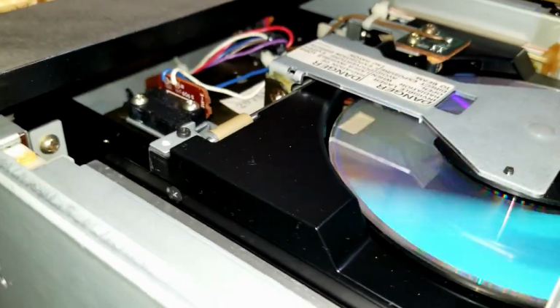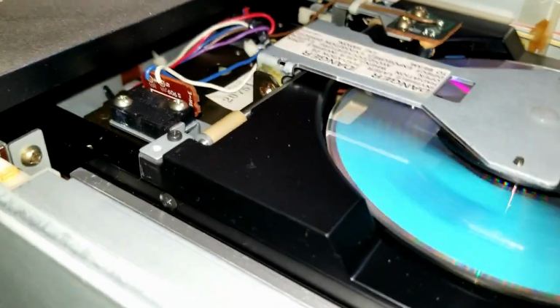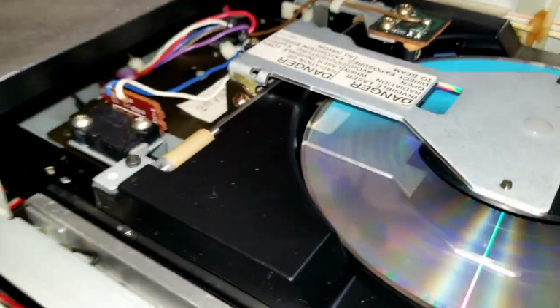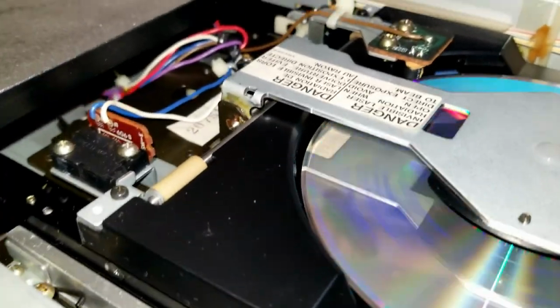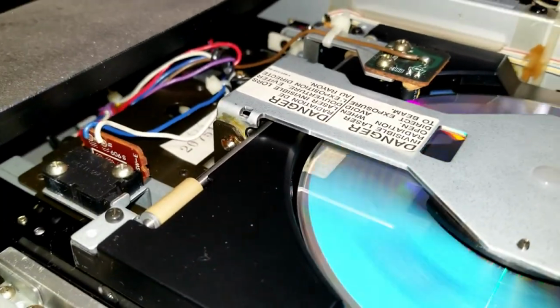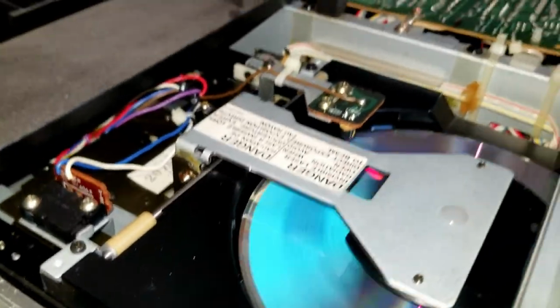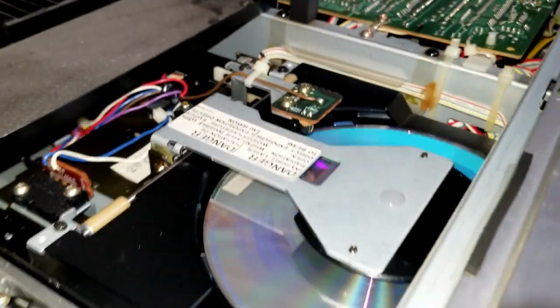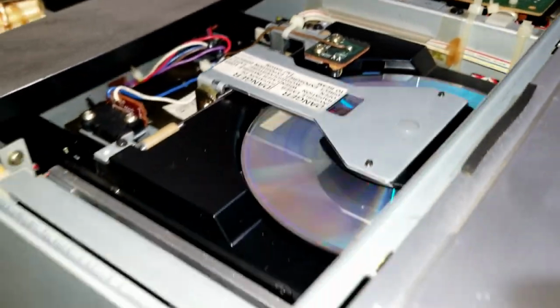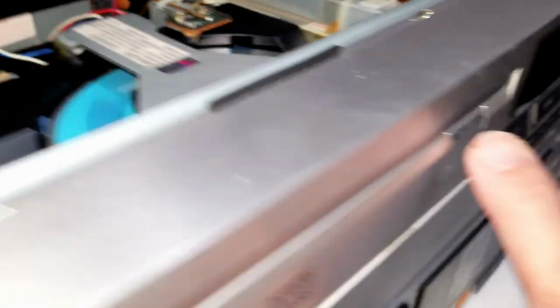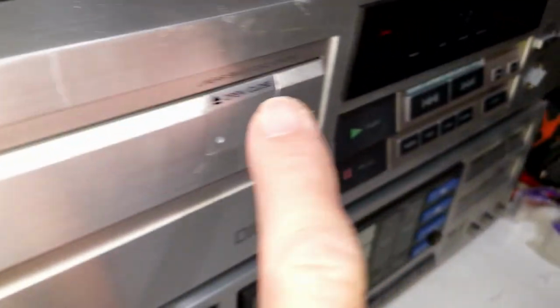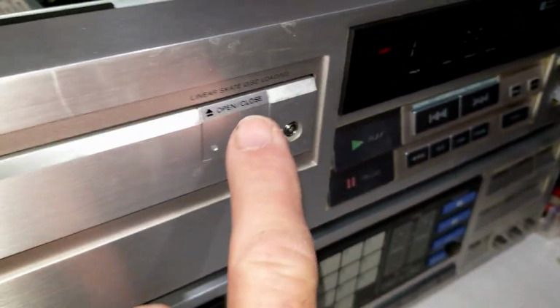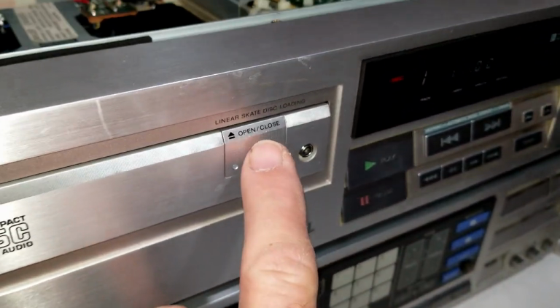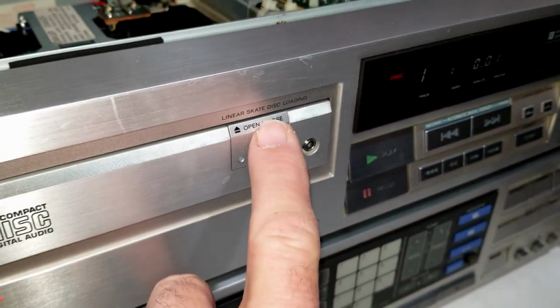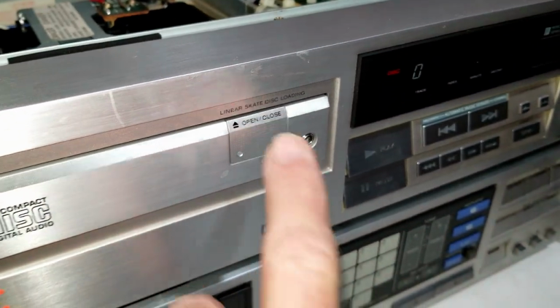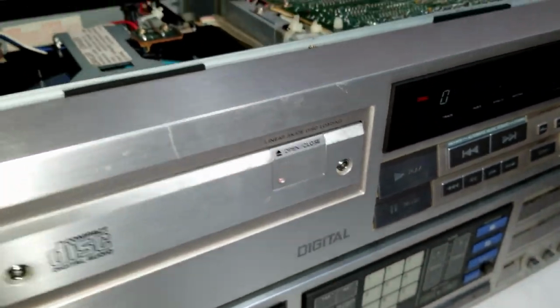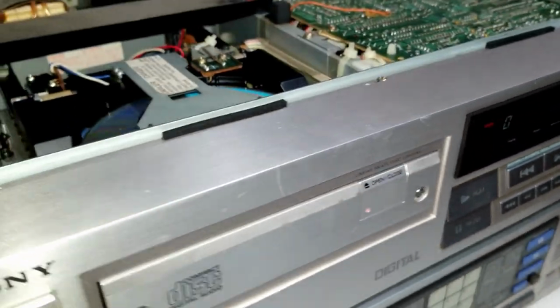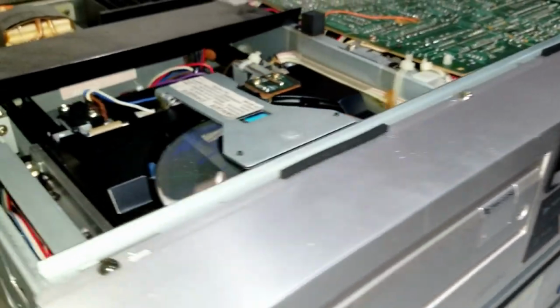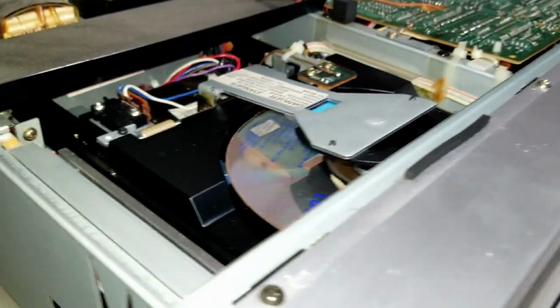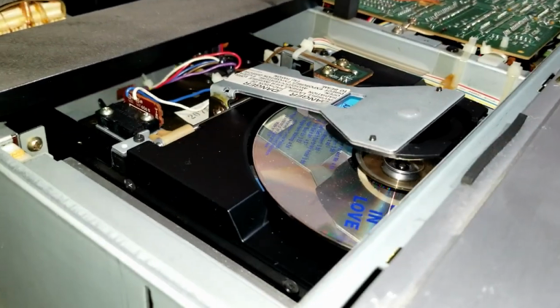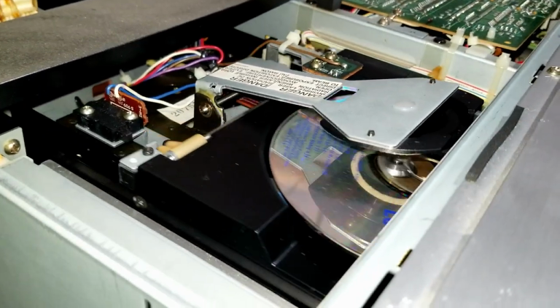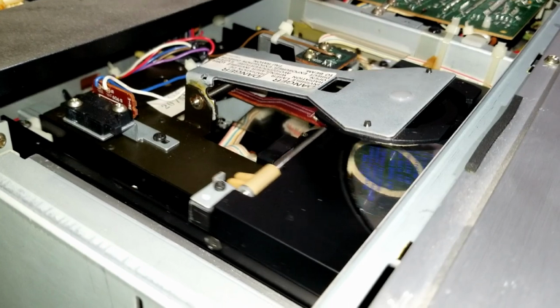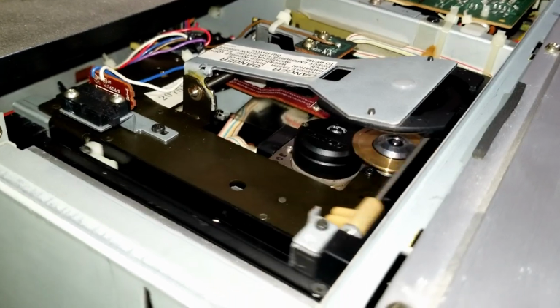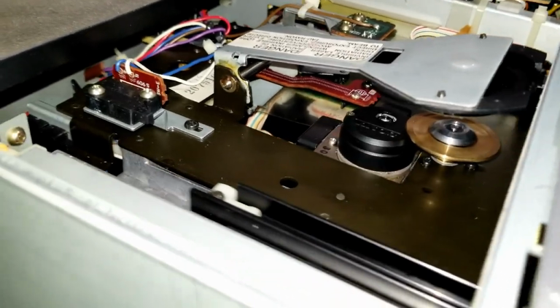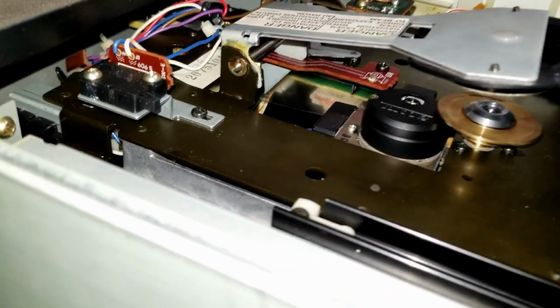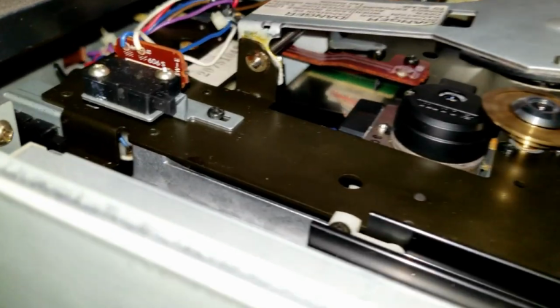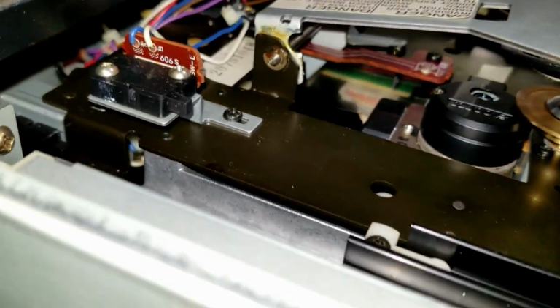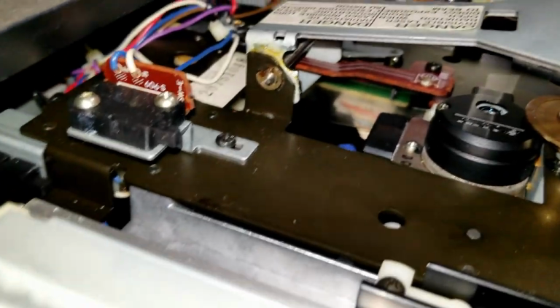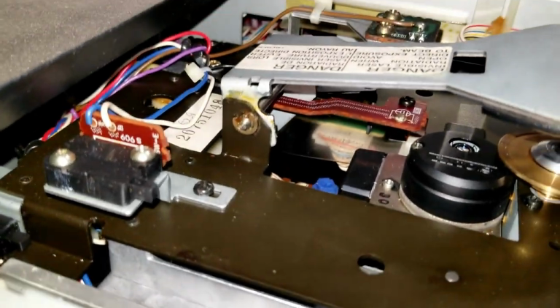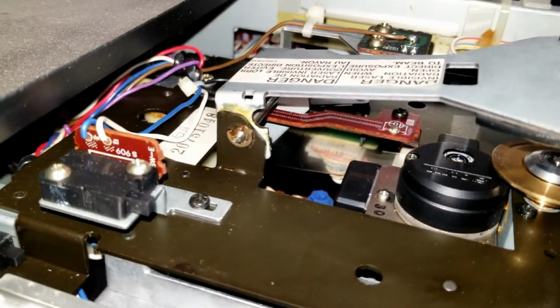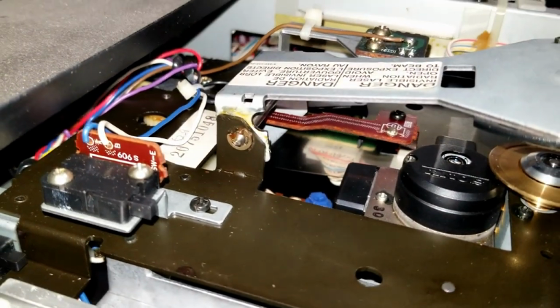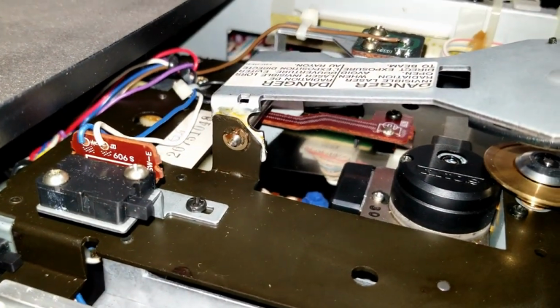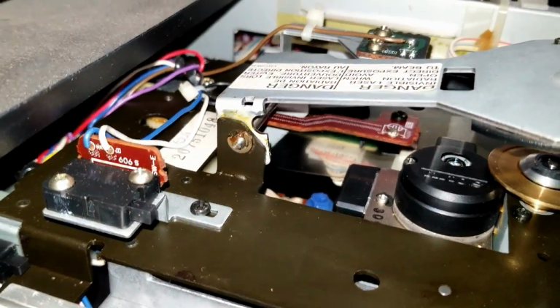Just look at the way this thing is built — holy moly. Let's go ahead and get the drawer back open. Here's the open-close button actually on the drawer itself. Still working after all these years.